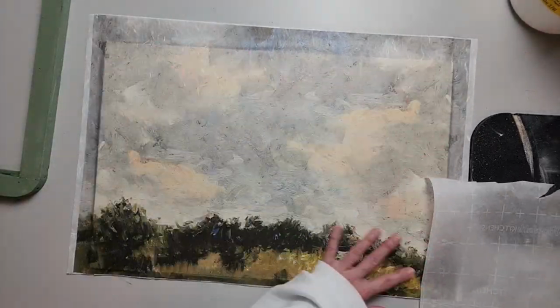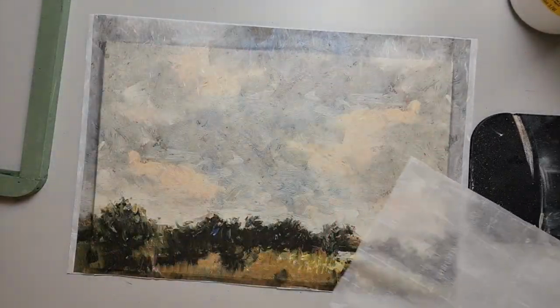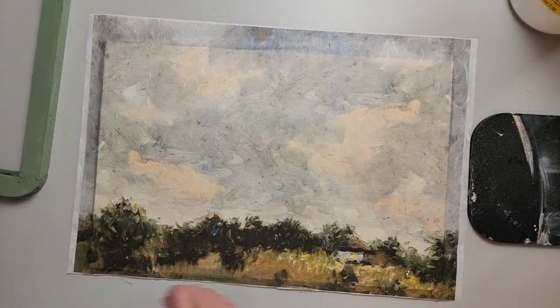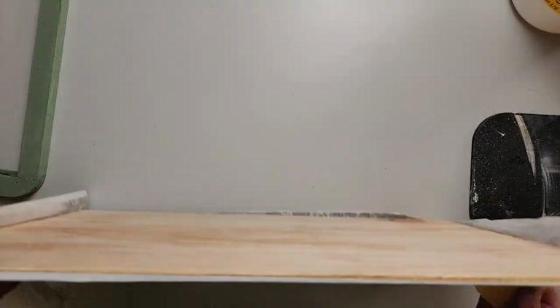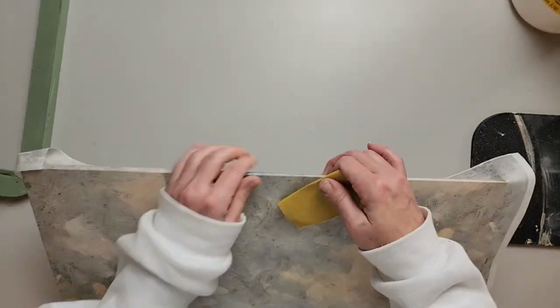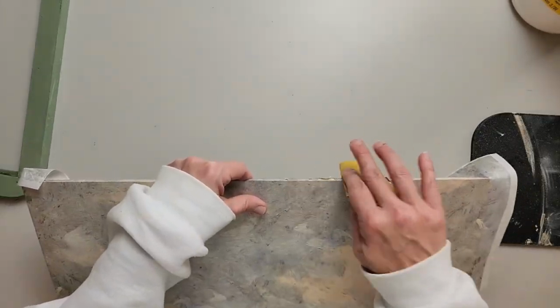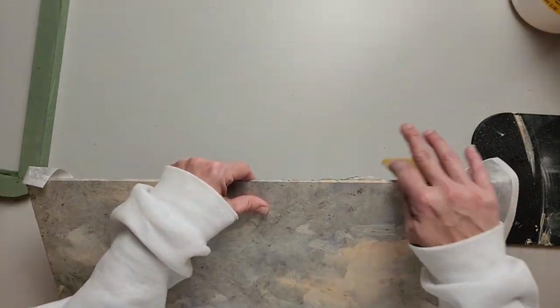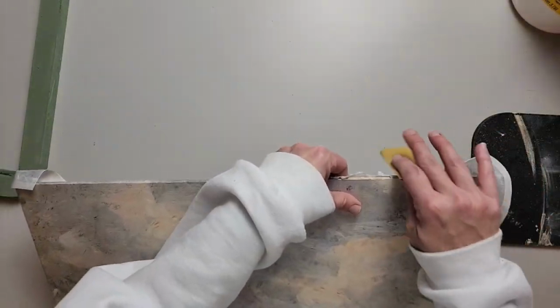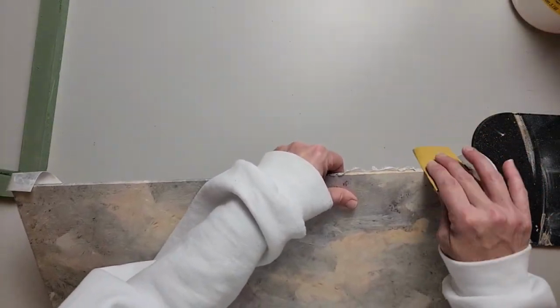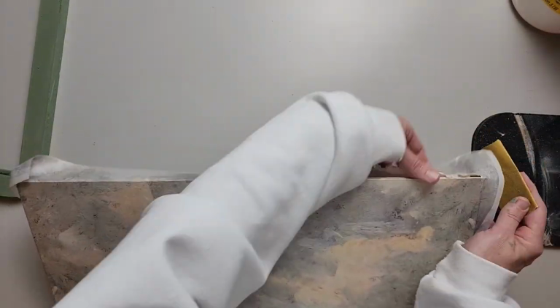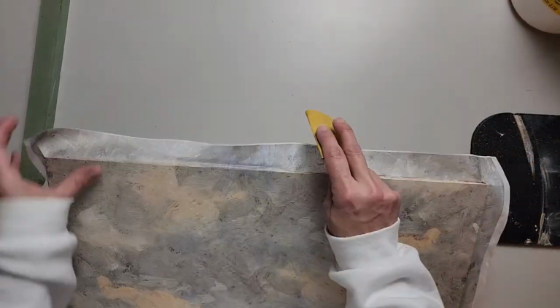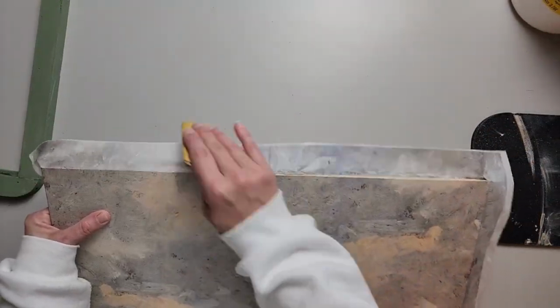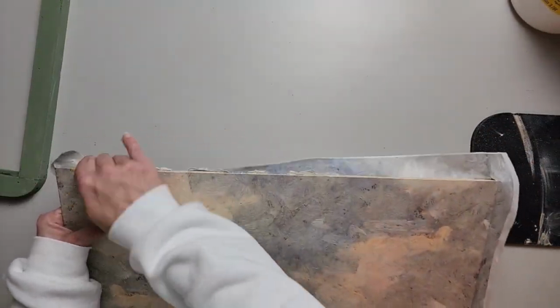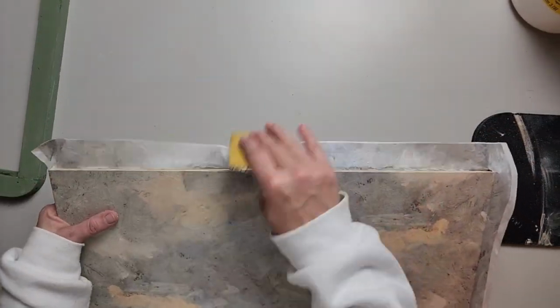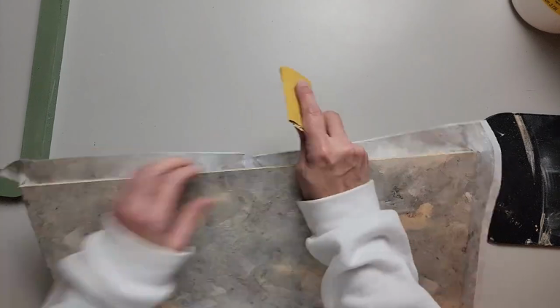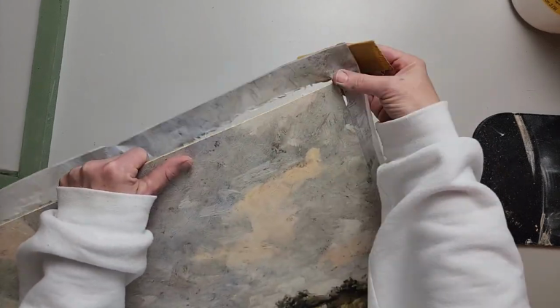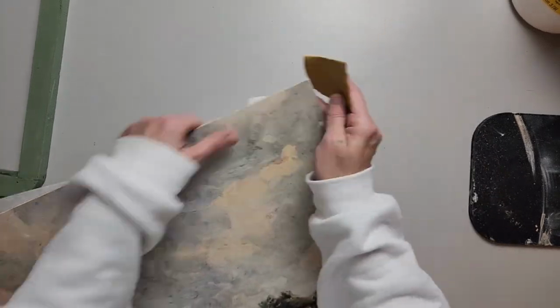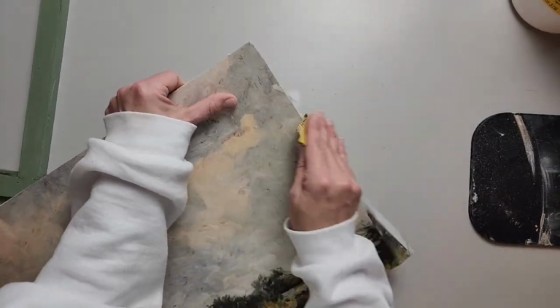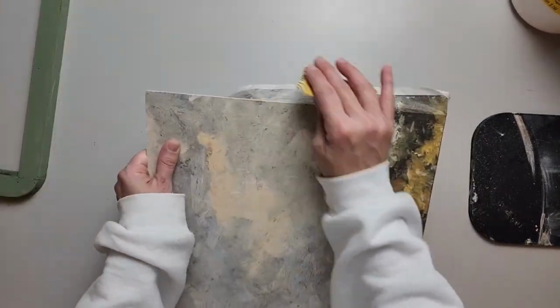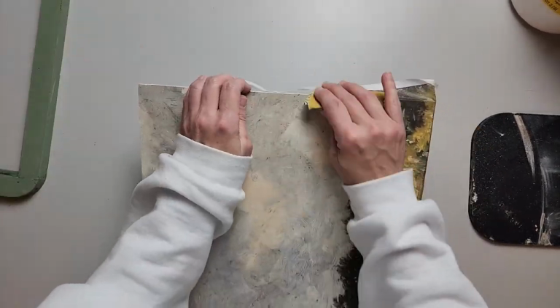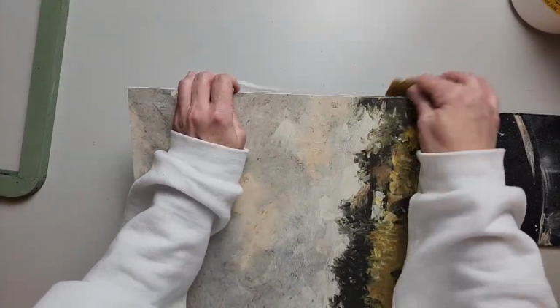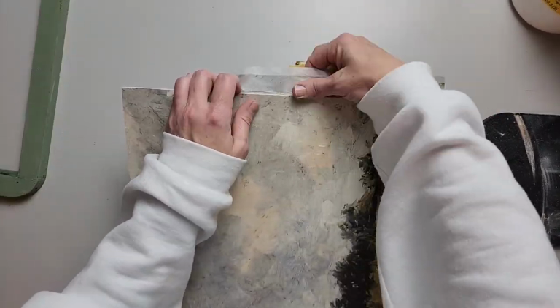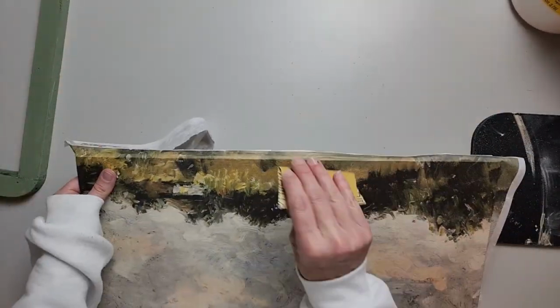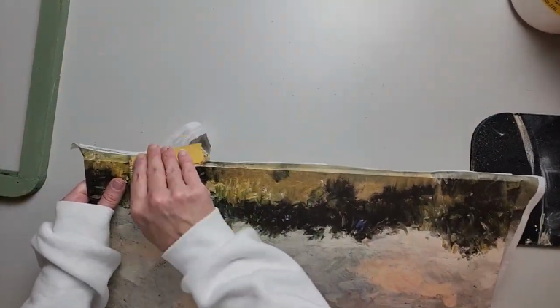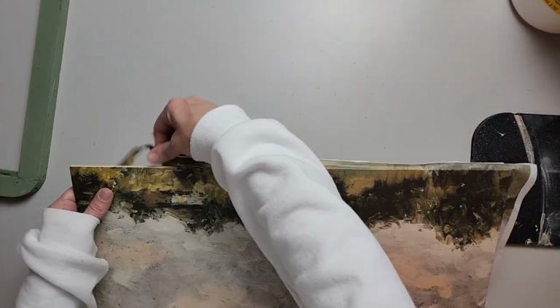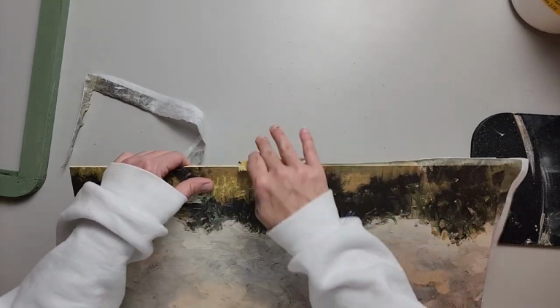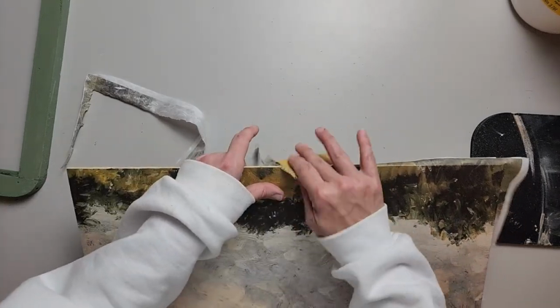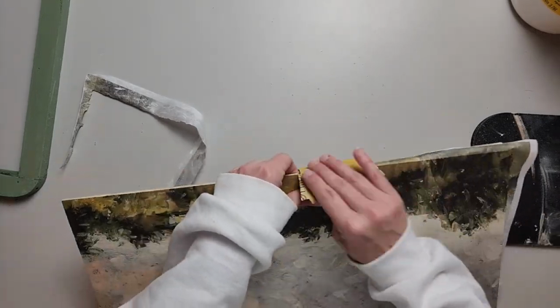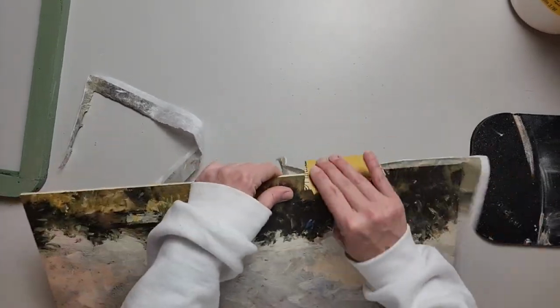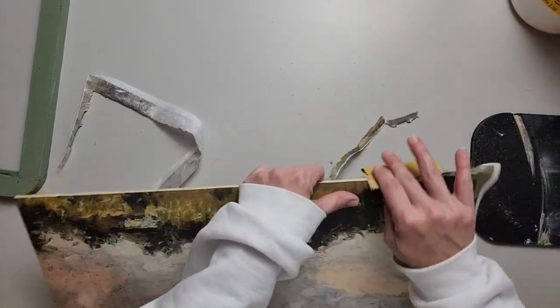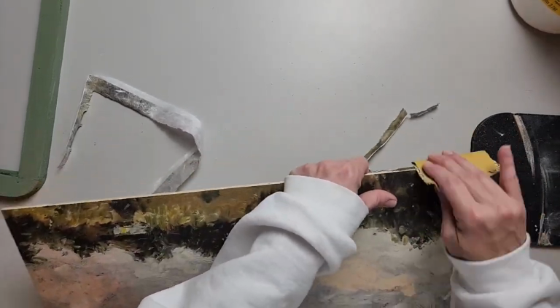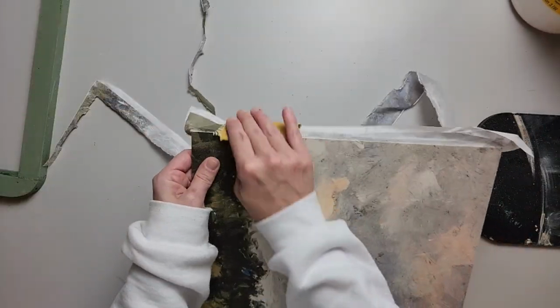After it's cooled off, I like to take some sandpaper and go in a downward motion to get the excess paper off. It doesn't take a lot of pressure — it's really easy to tear off this way.